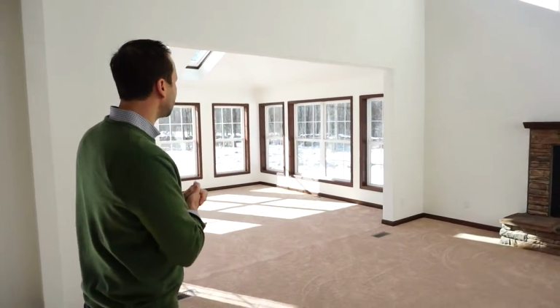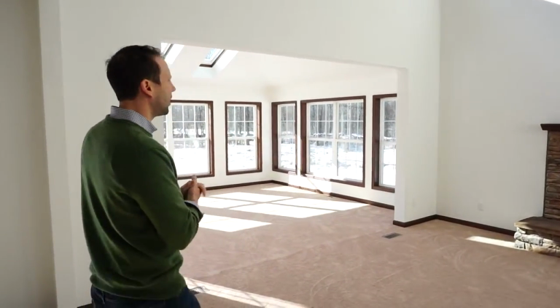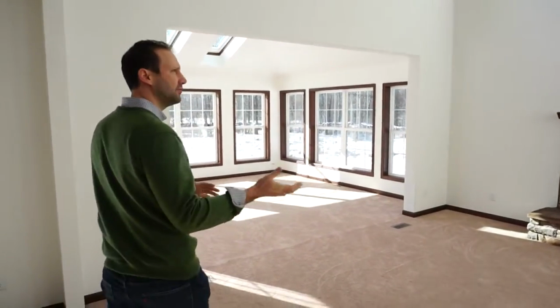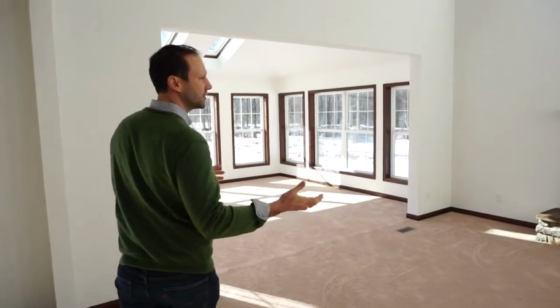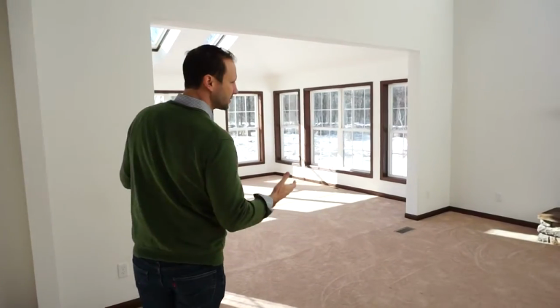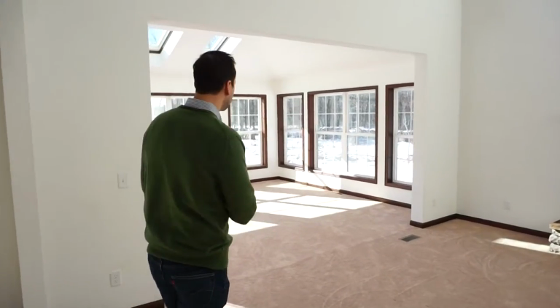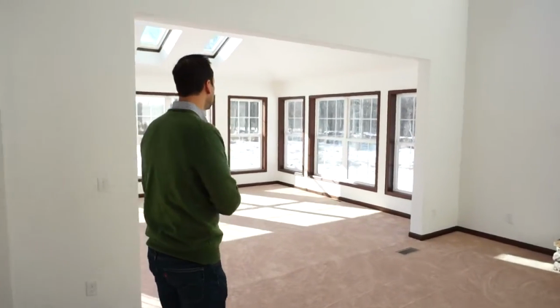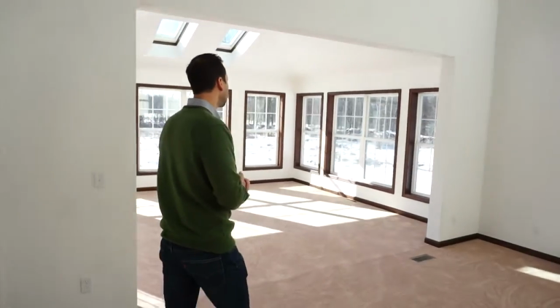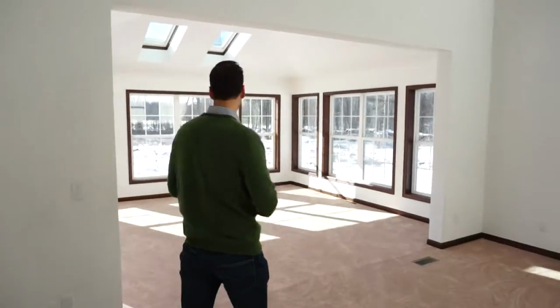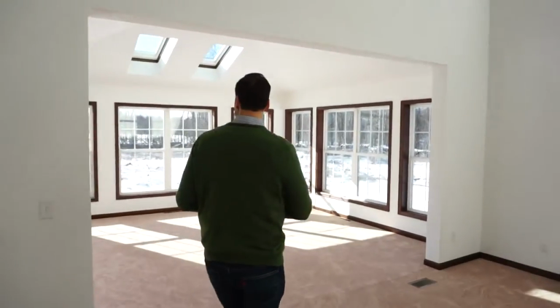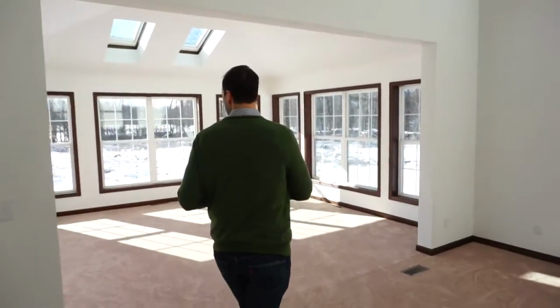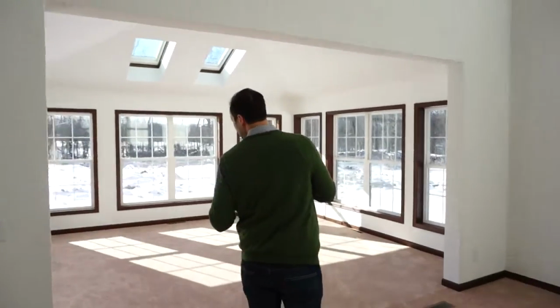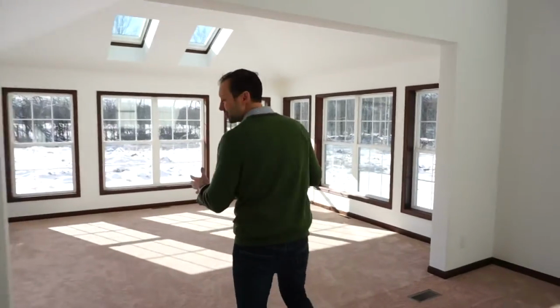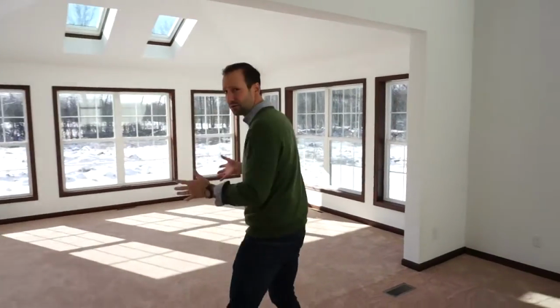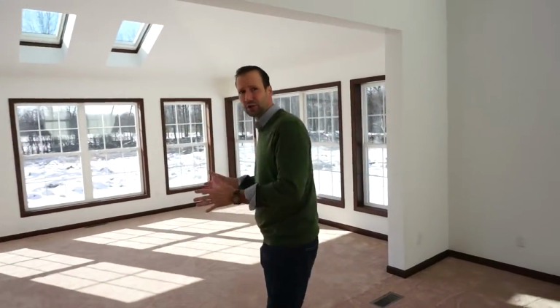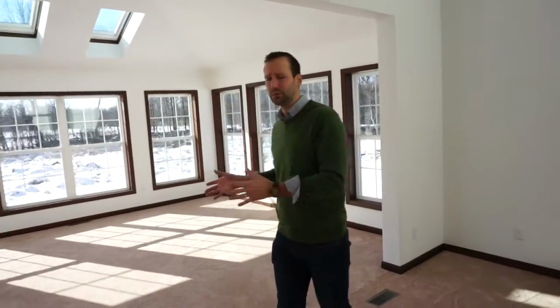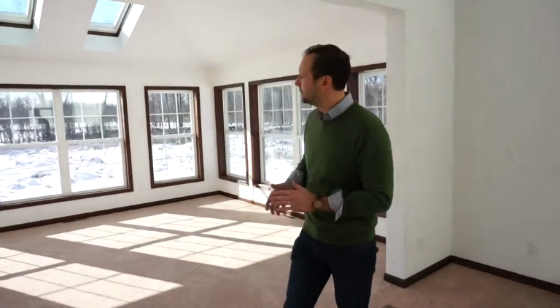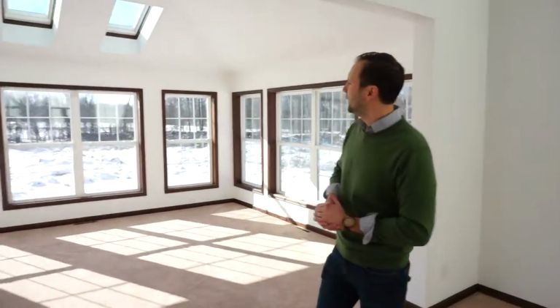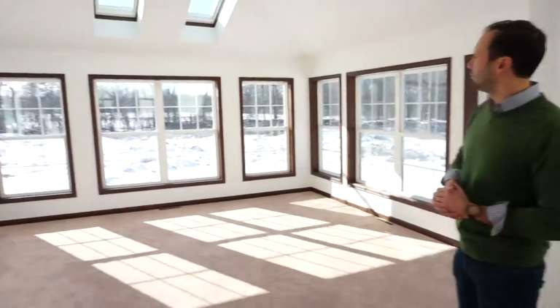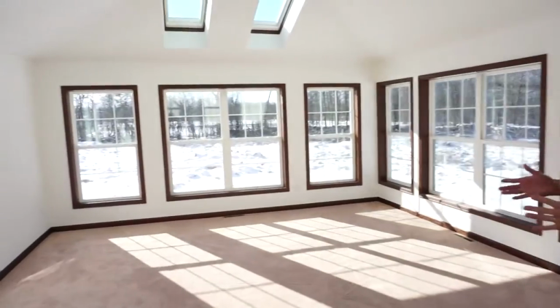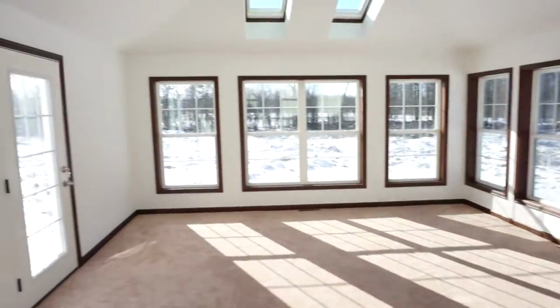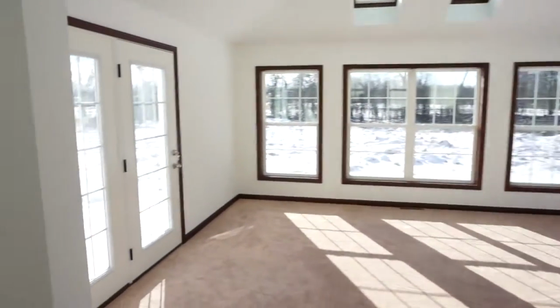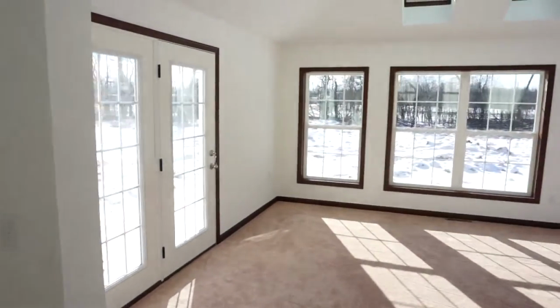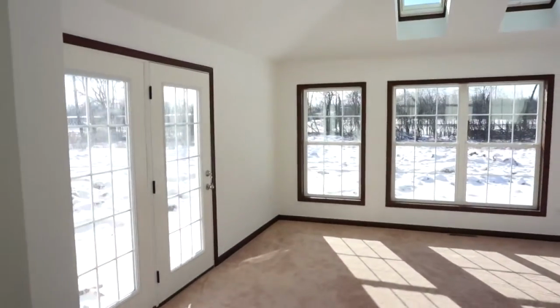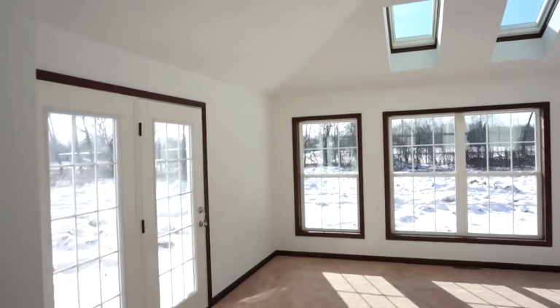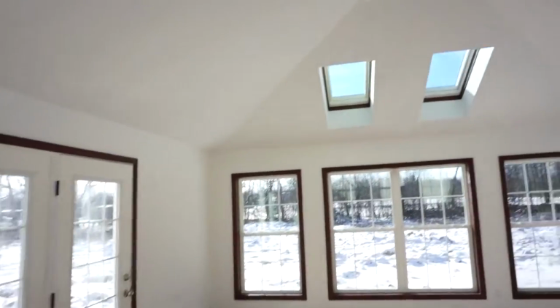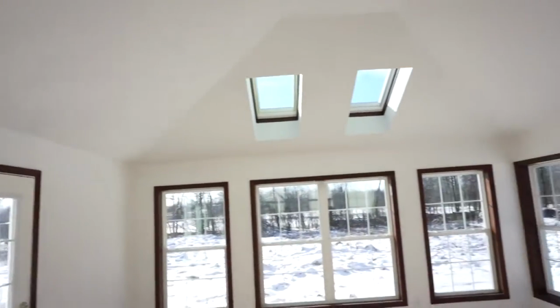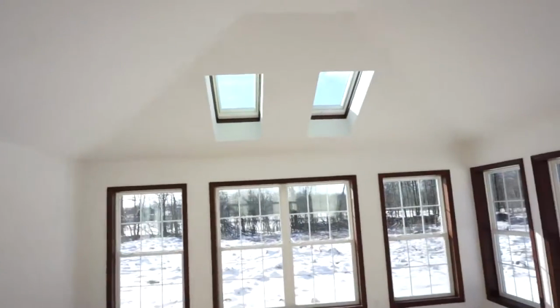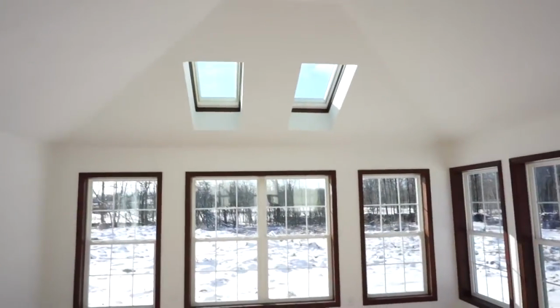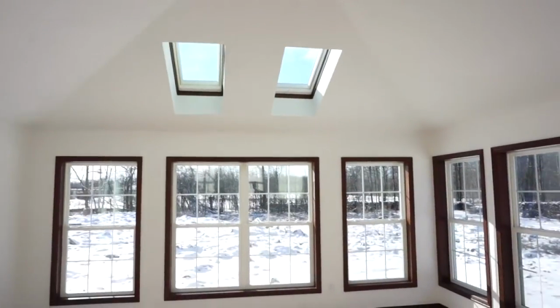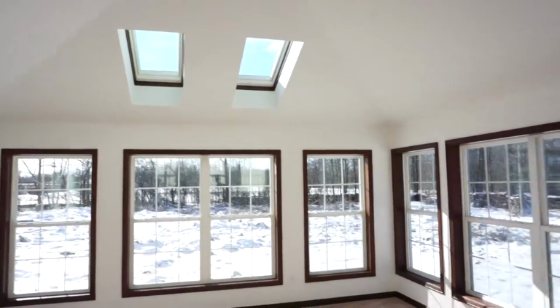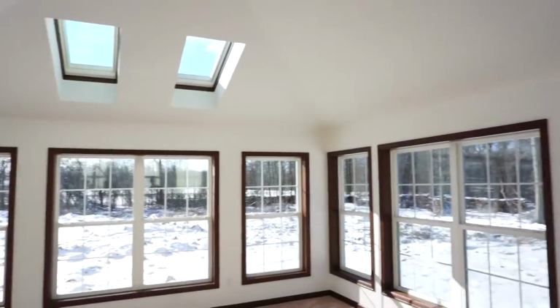Off of this two-story foyer, we've got a sunroom with plenty of windows, another patio door, and a couple of skylights.